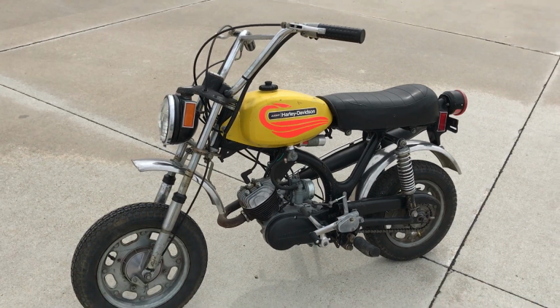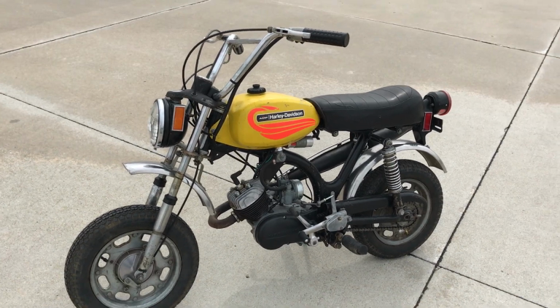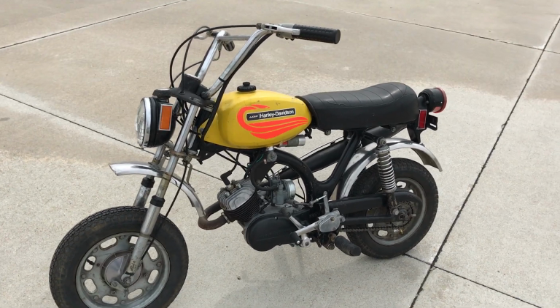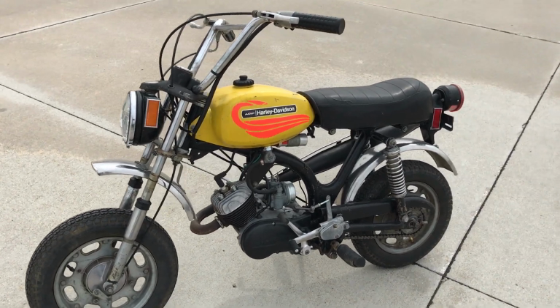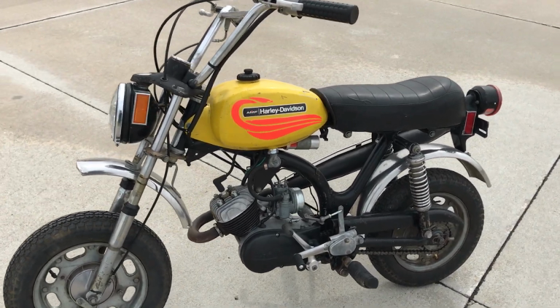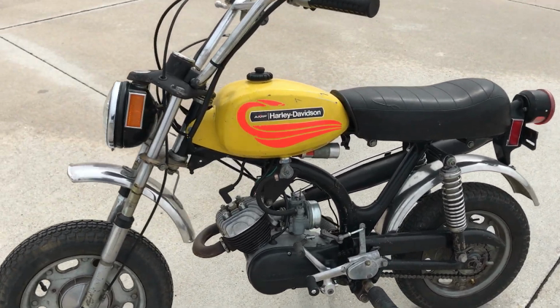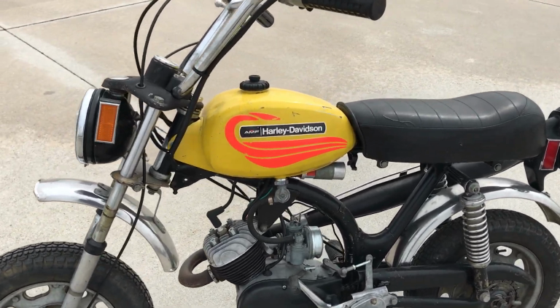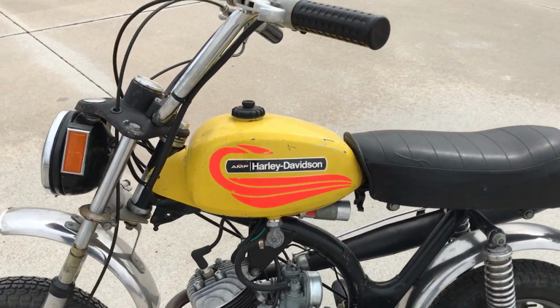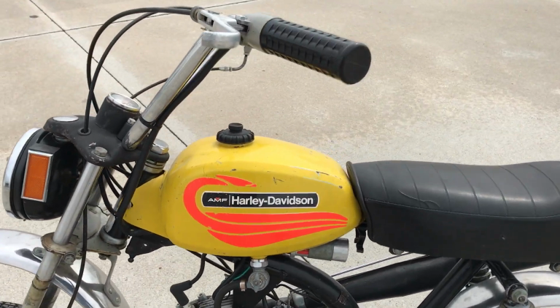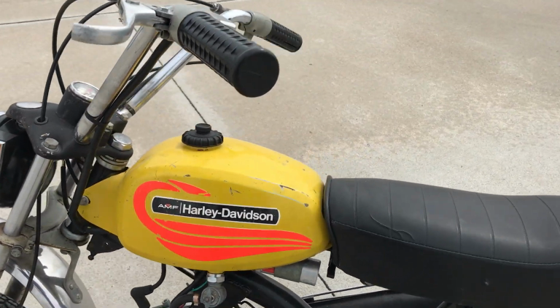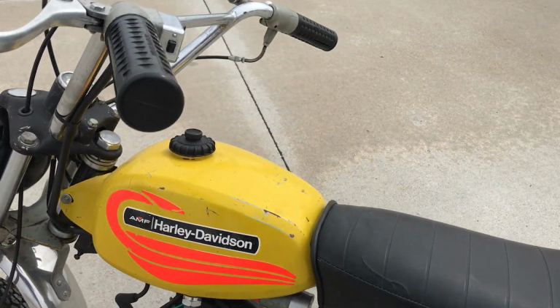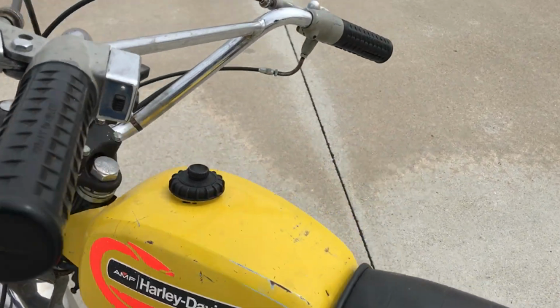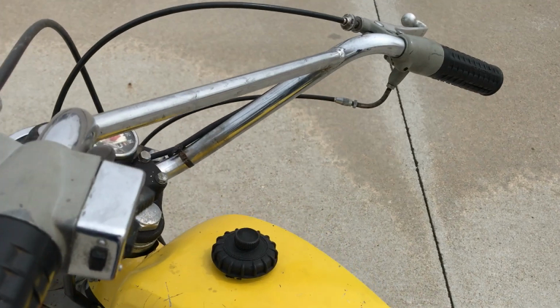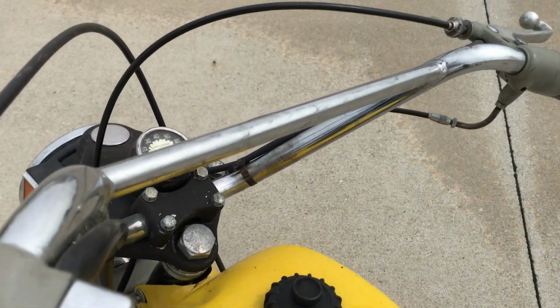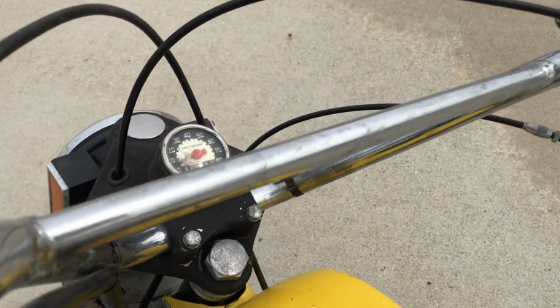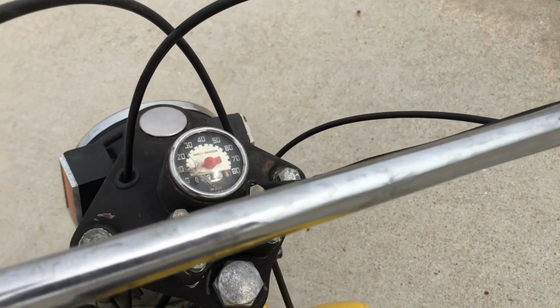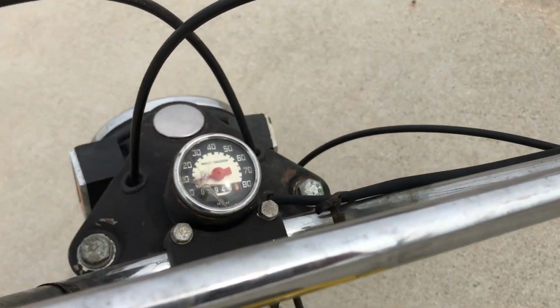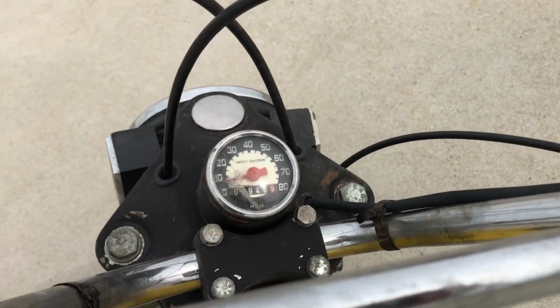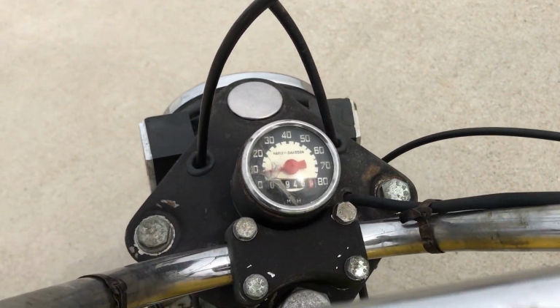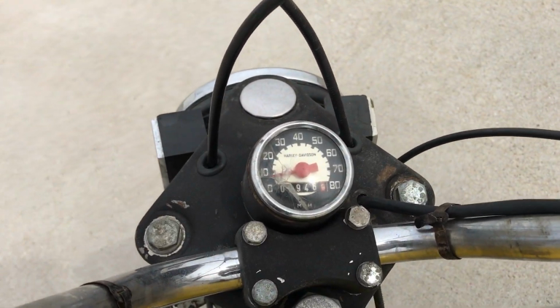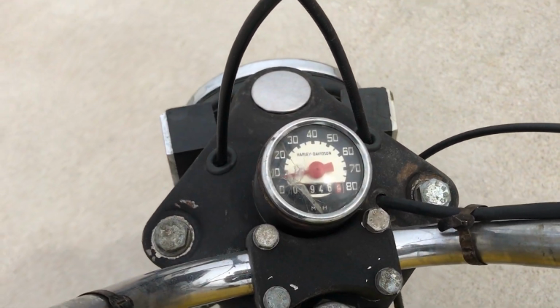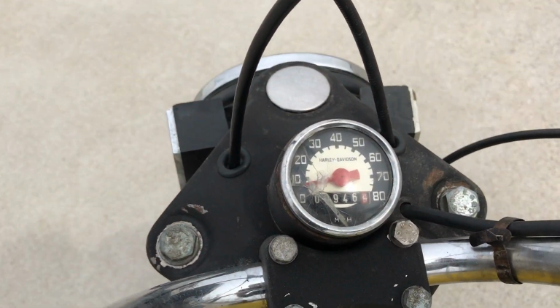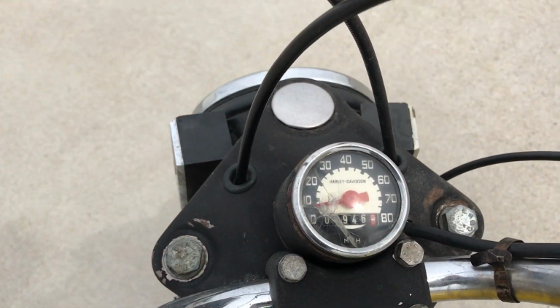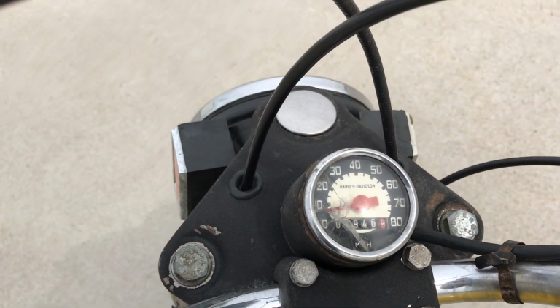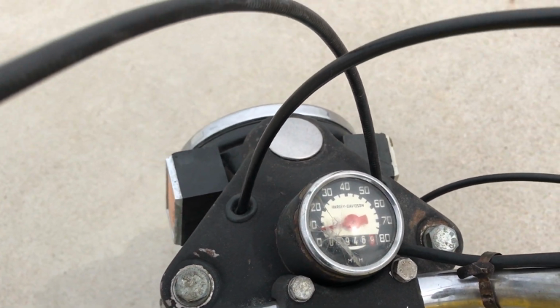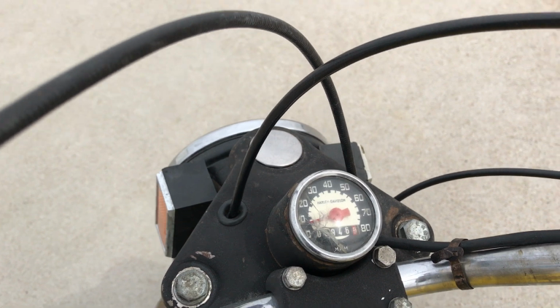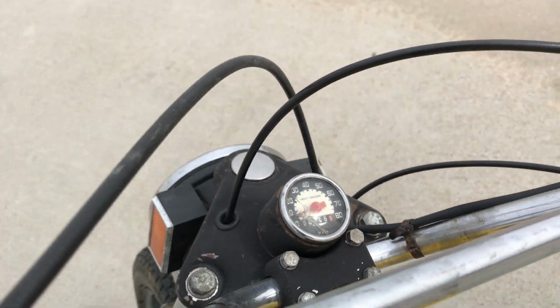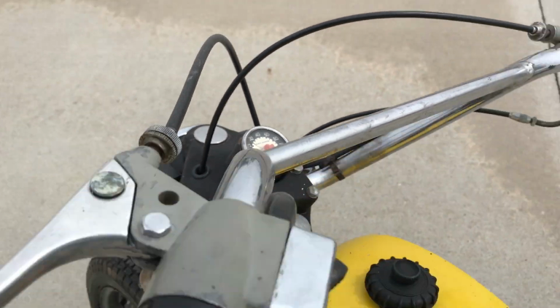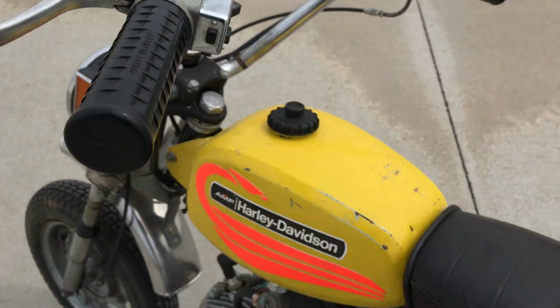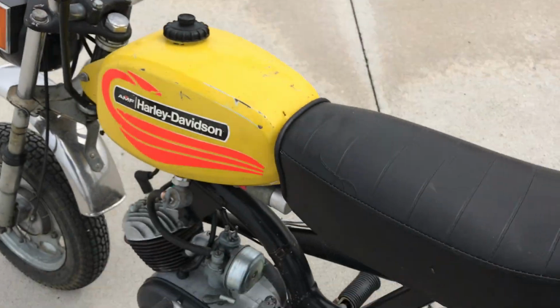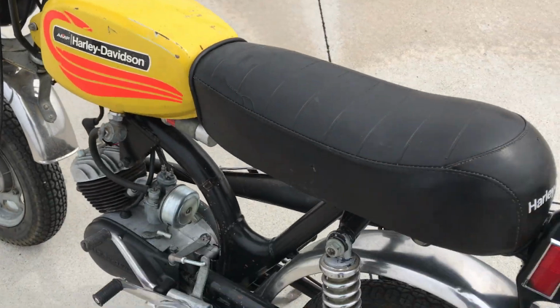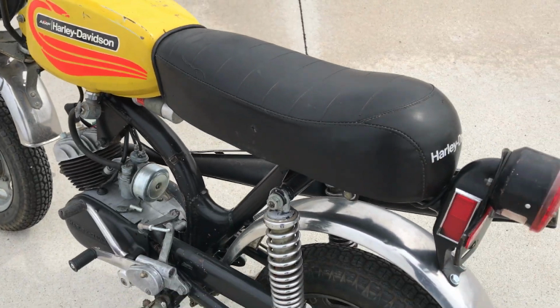Just a cool little bike. It shows some of time, it shows some wear — has a cracked nacelle there on the odometer, speedometer. It shows 946 miles; I would guess that it was original.